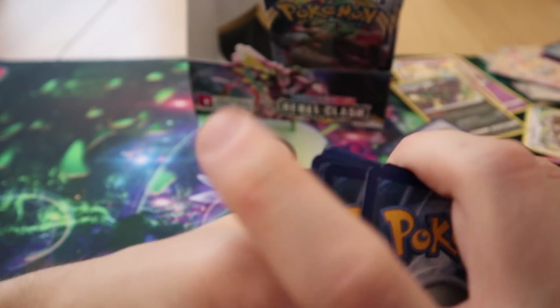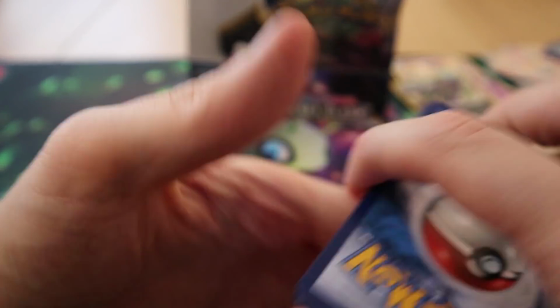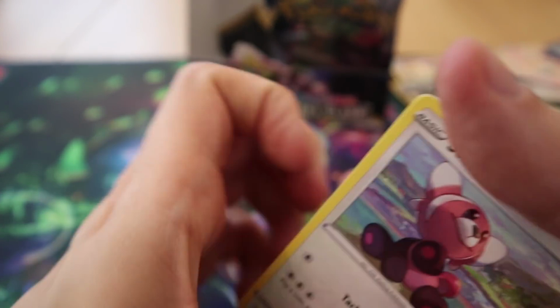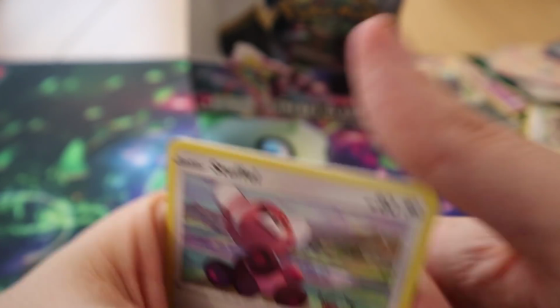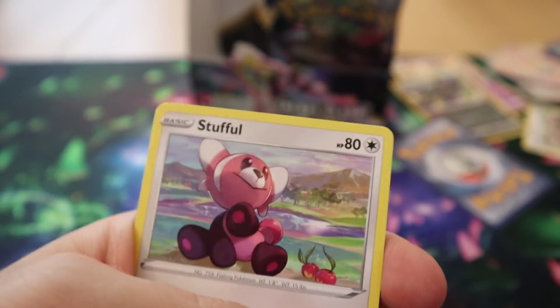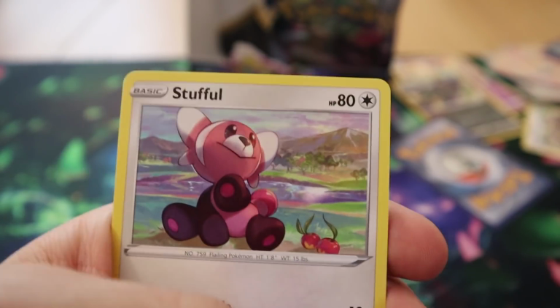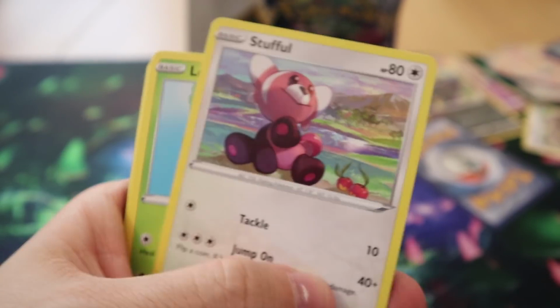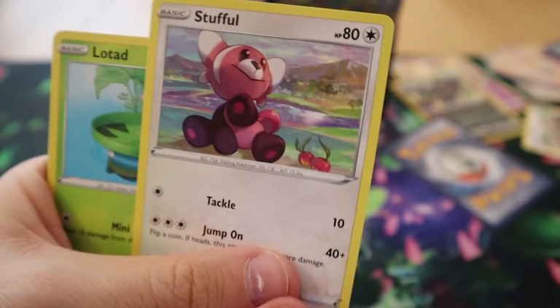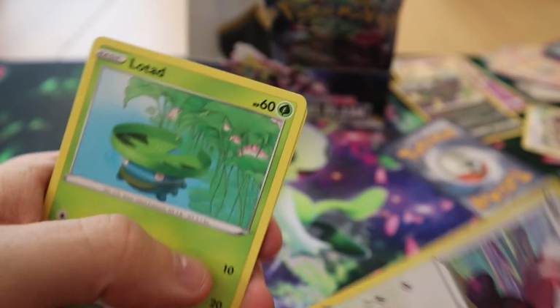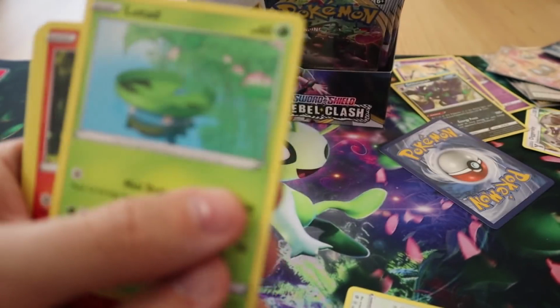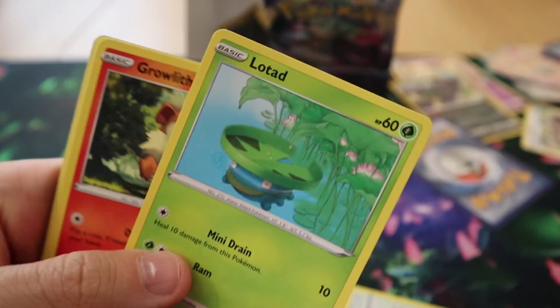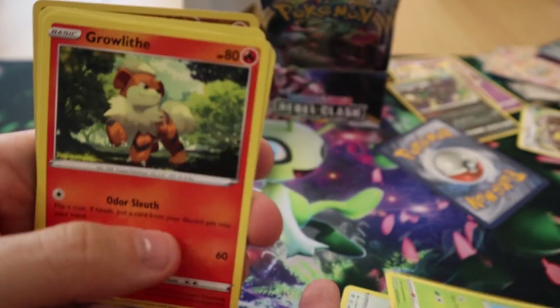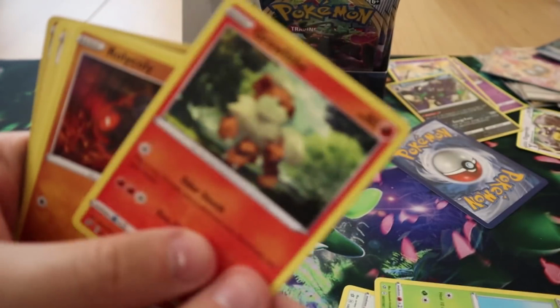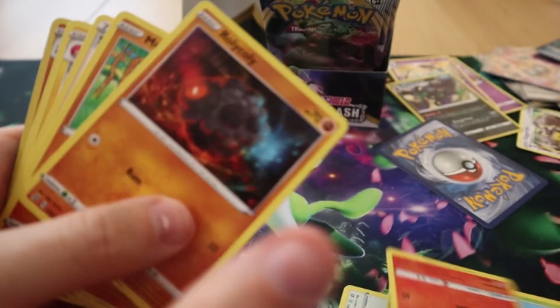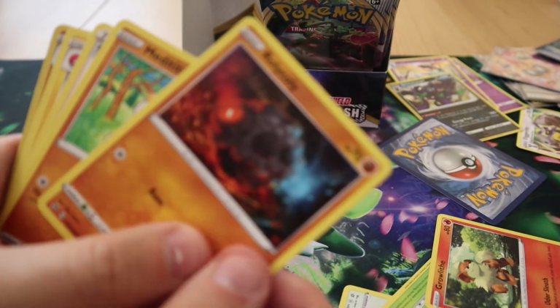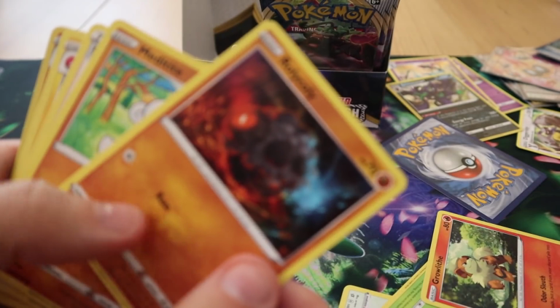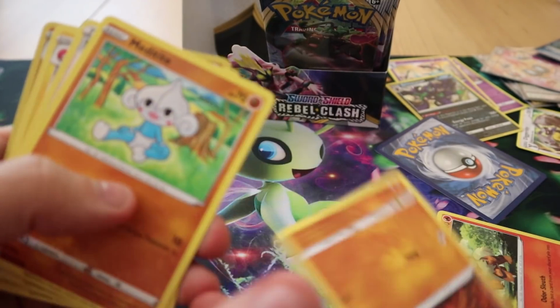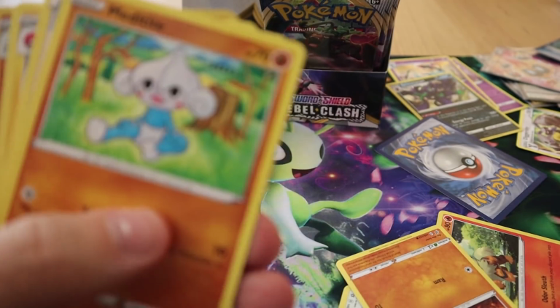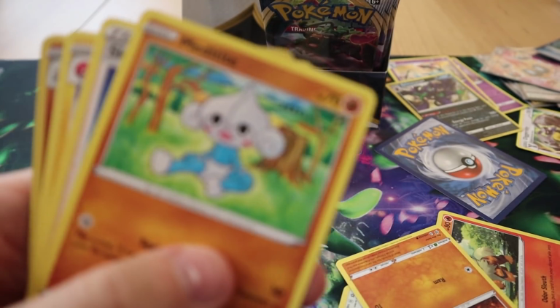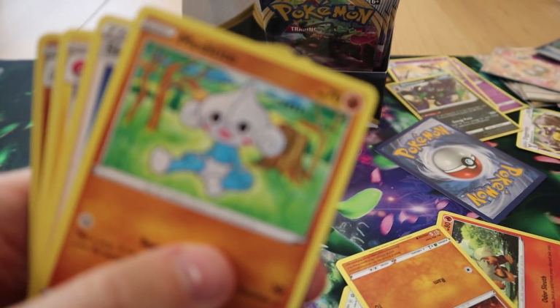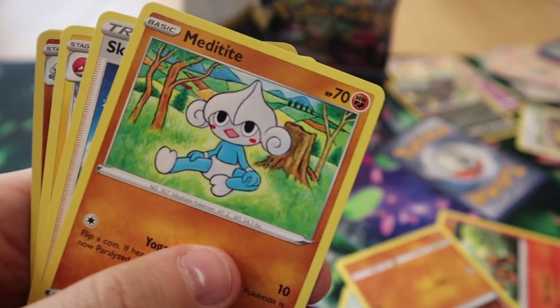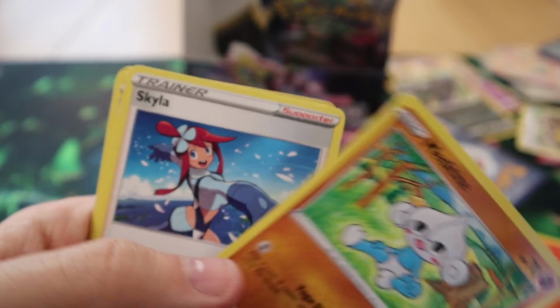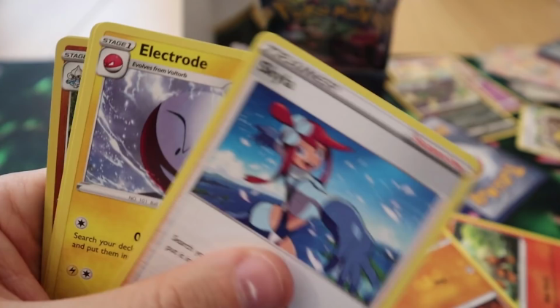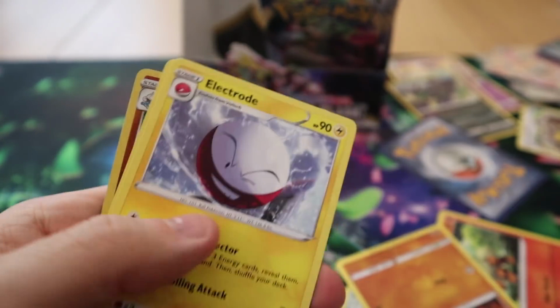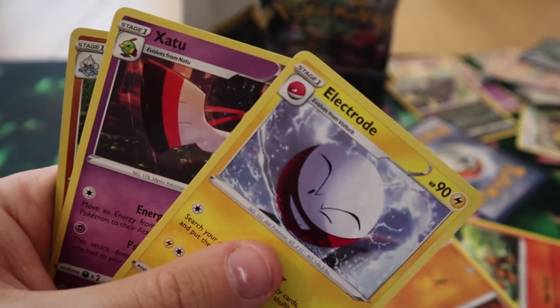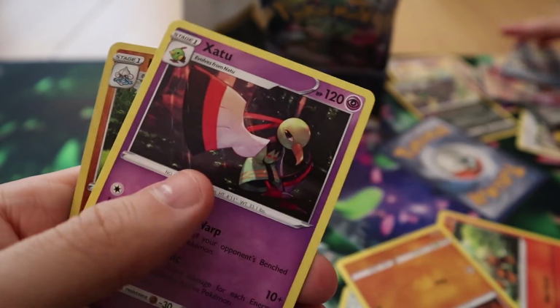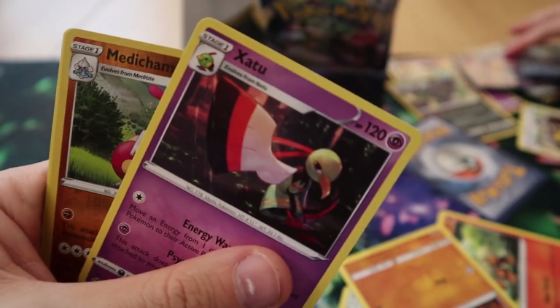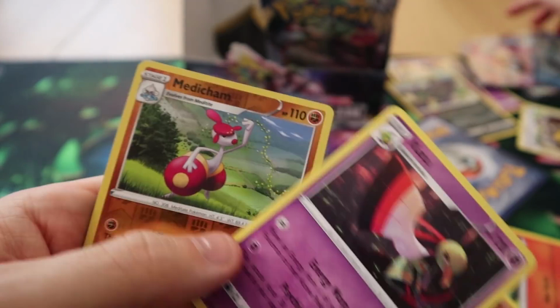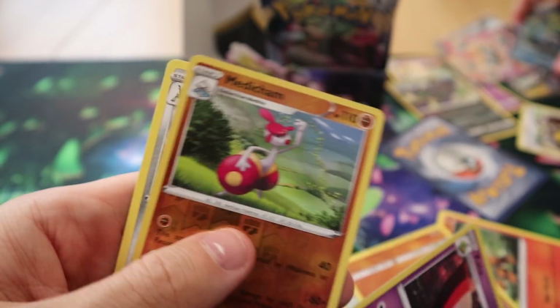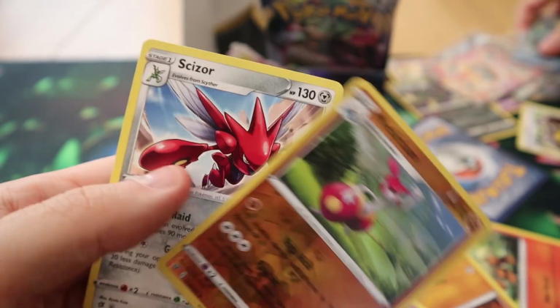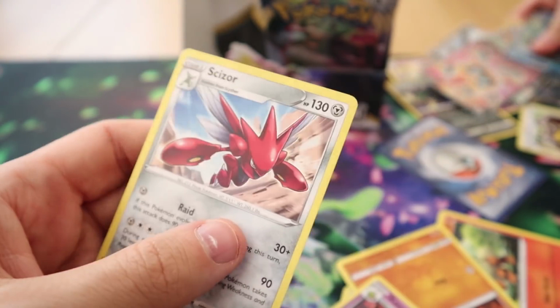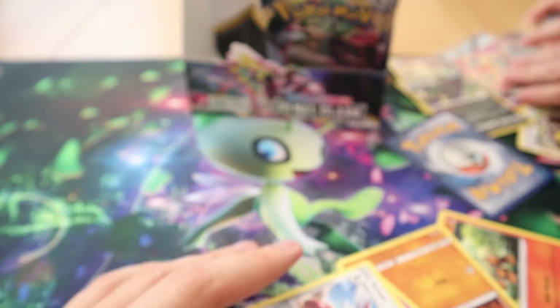Pack twenty-four: we have a Stufful, a Lotad, a Growlithe, a Rolycoly, a Meditite, a Skylarr, an Electrode, a Zarude, a Reverse Medicham, and a Scizor.